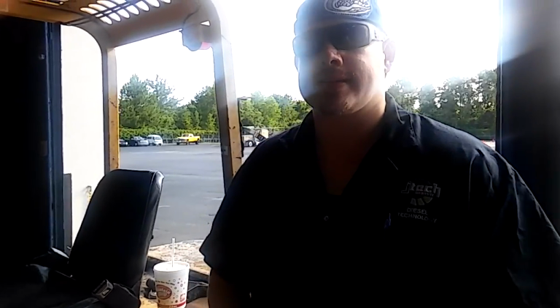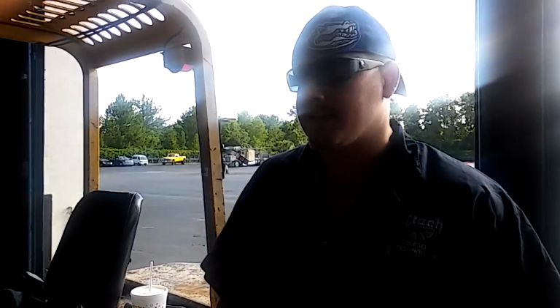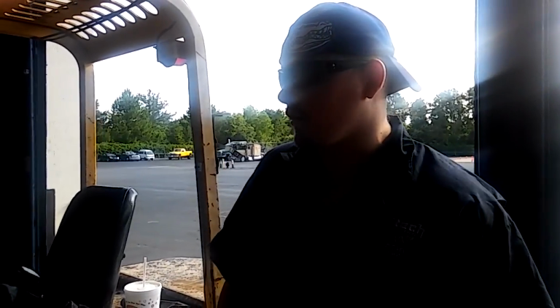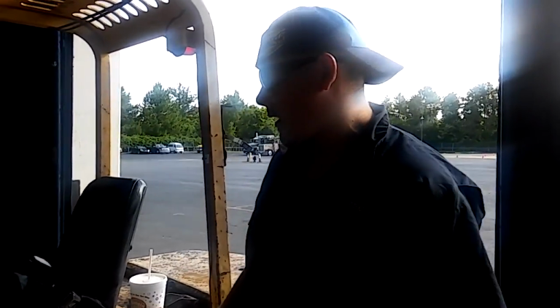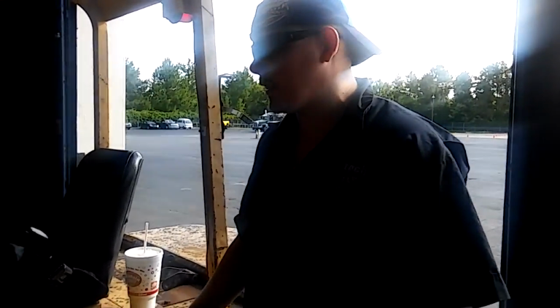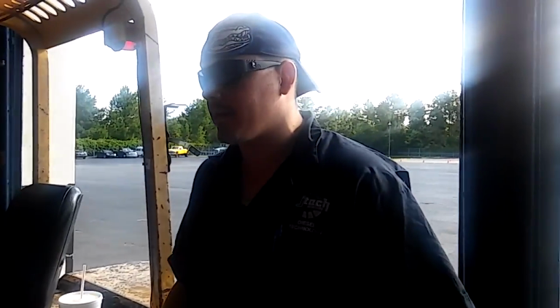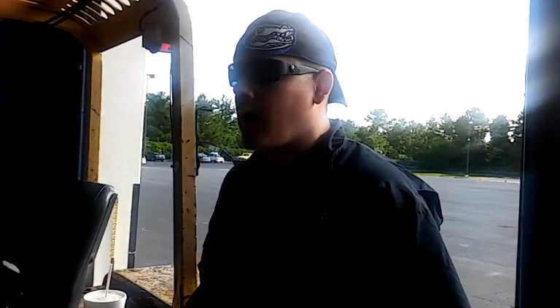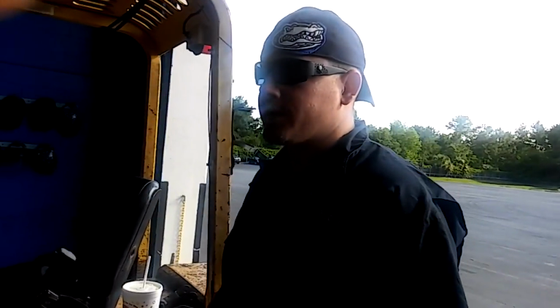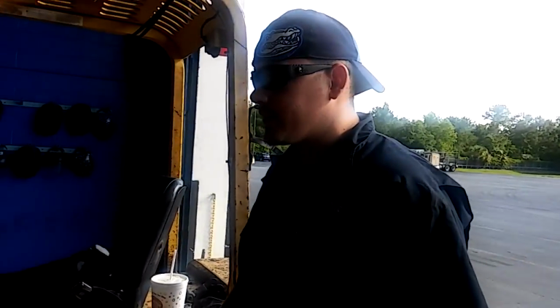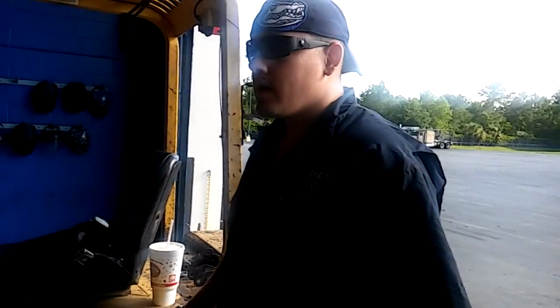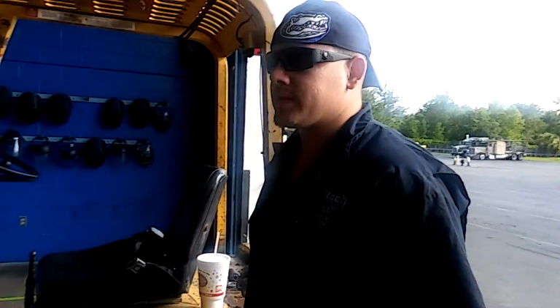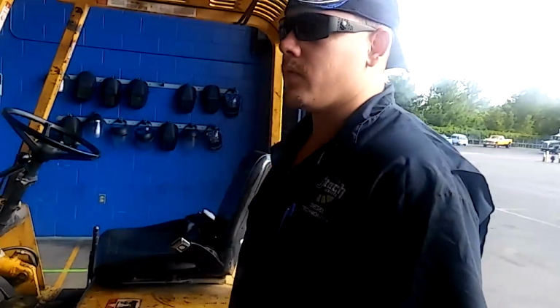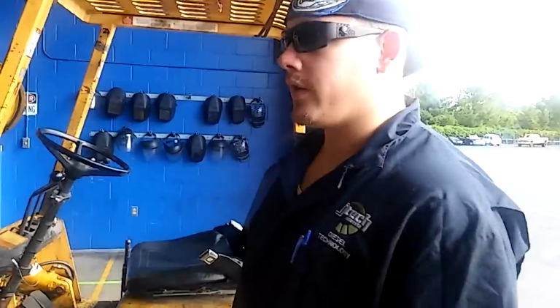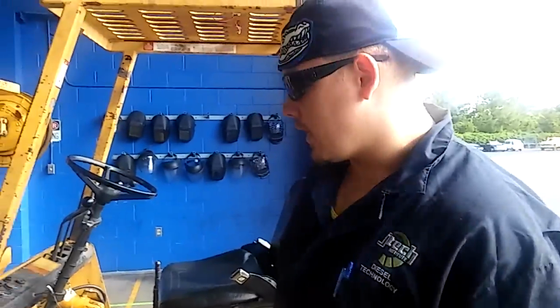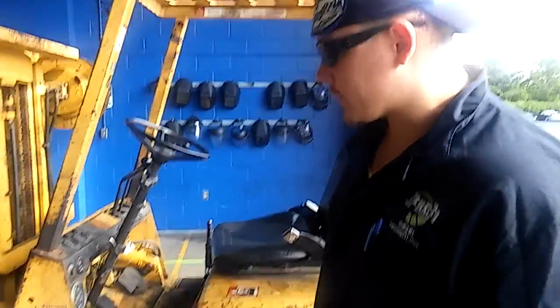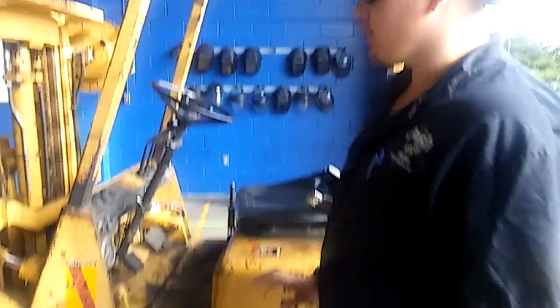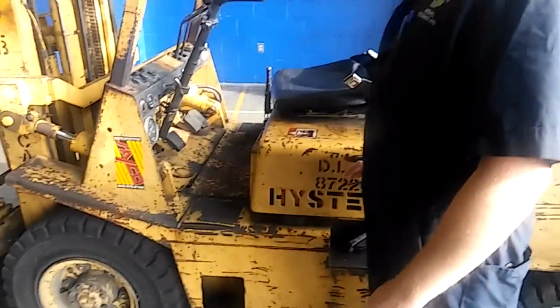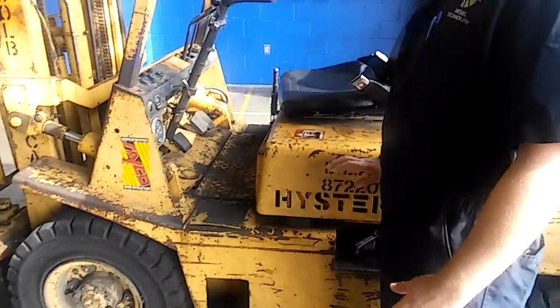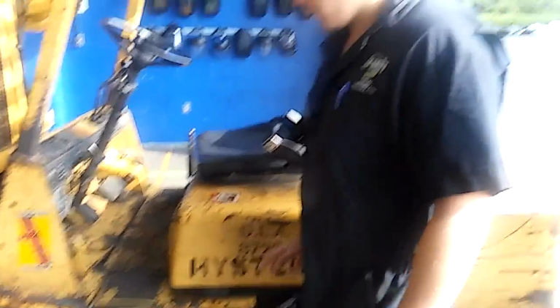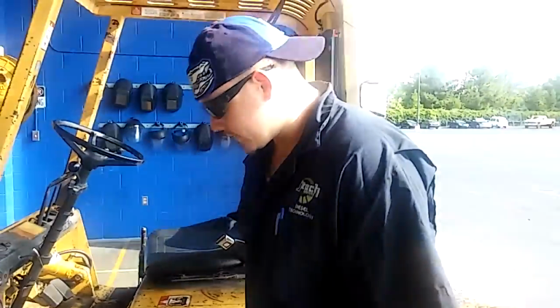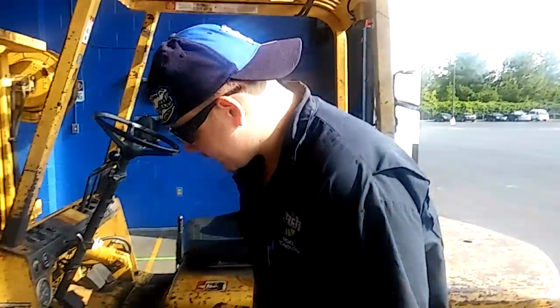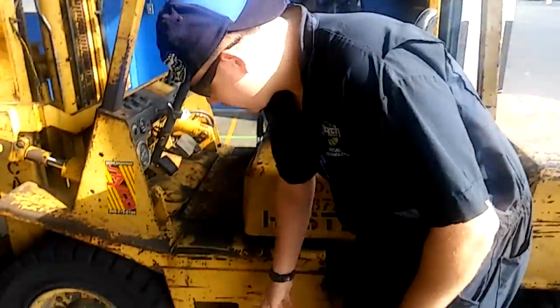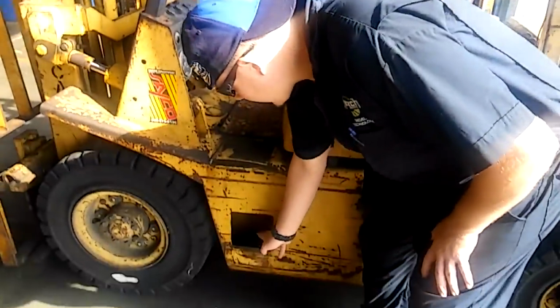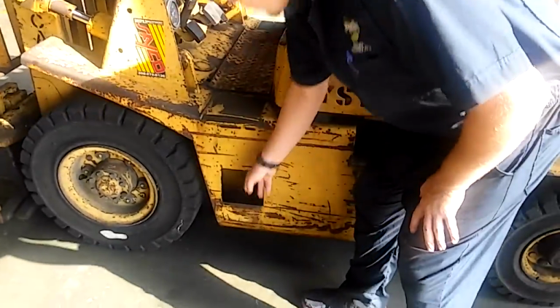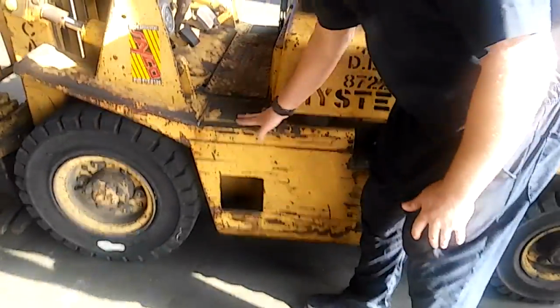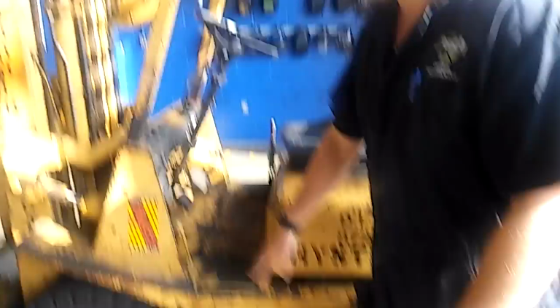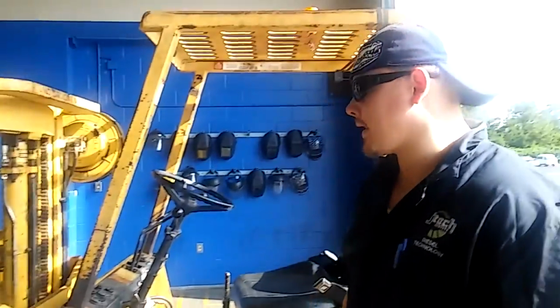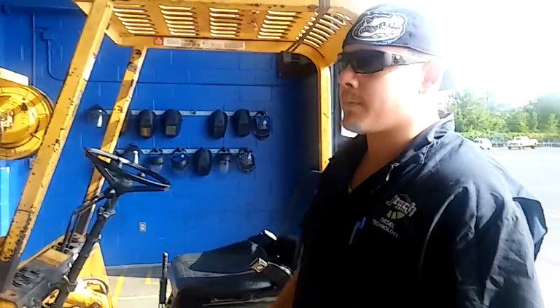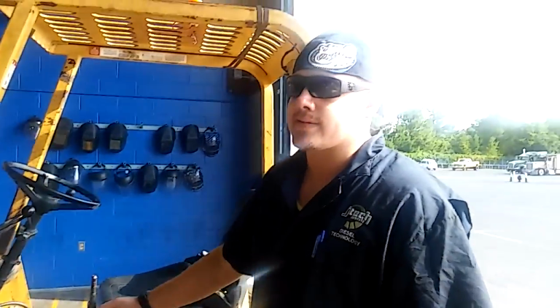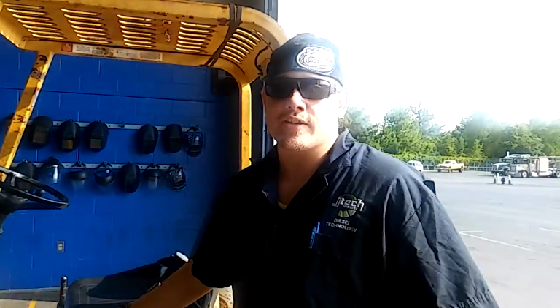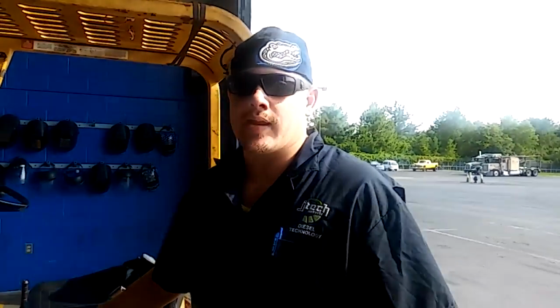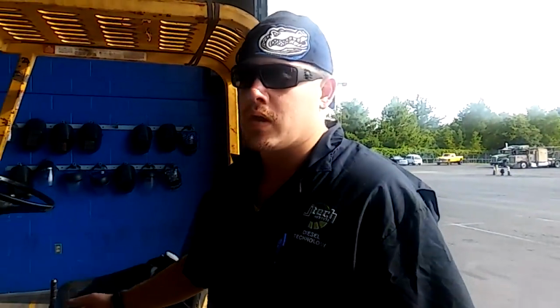Today I'm going to teach you a little bit about forklift safety and operations. First thing you want to do is when you are getting on a forklift, you'll notice that this one has a little step up on this side, so that means that's the side you would get up on.